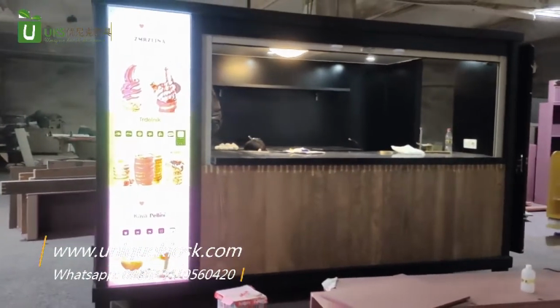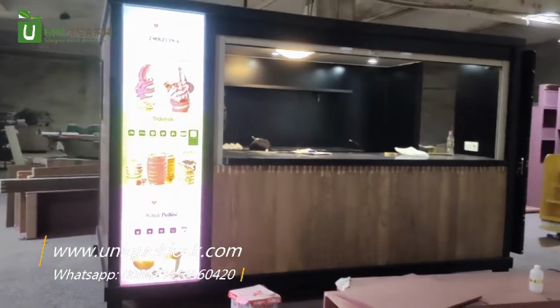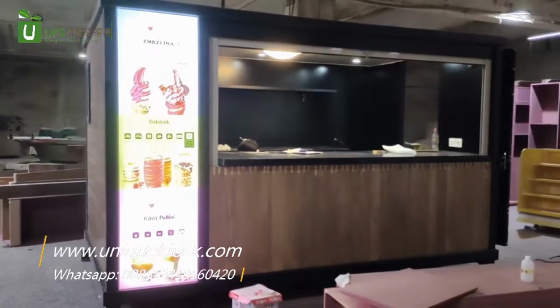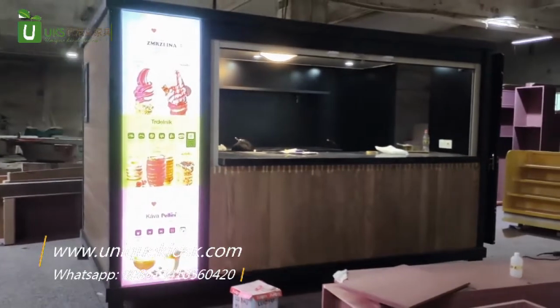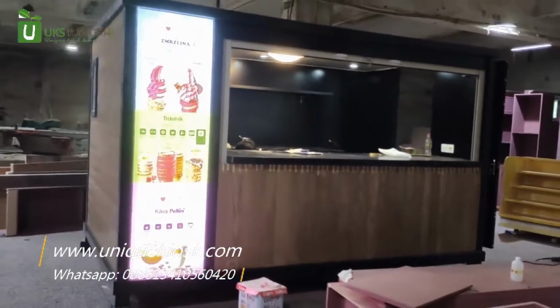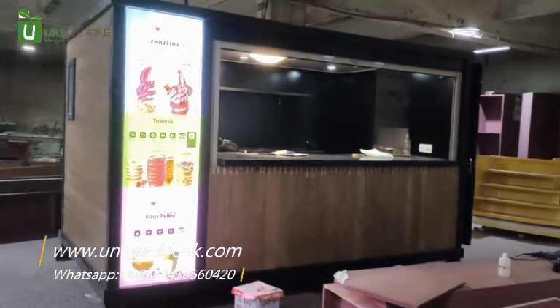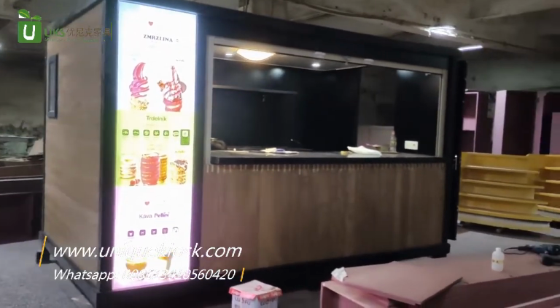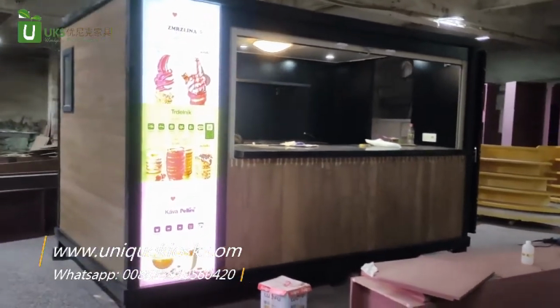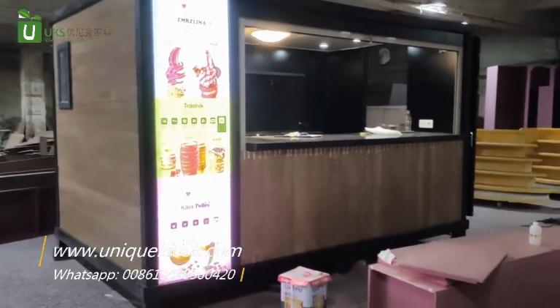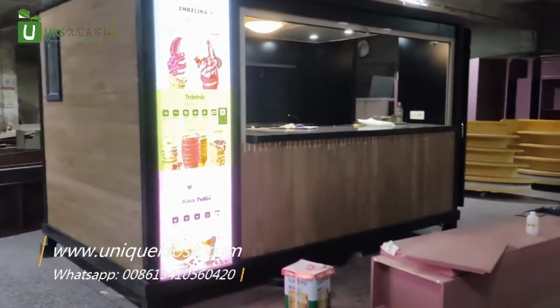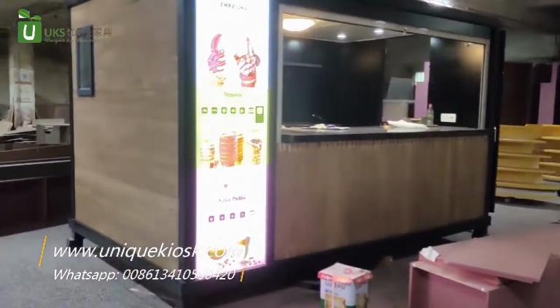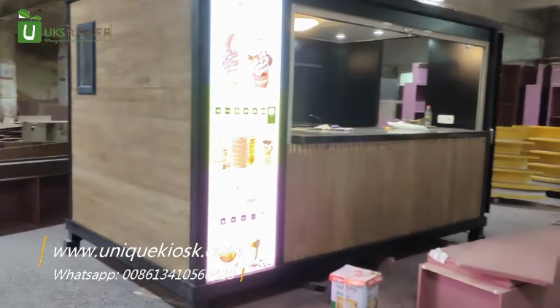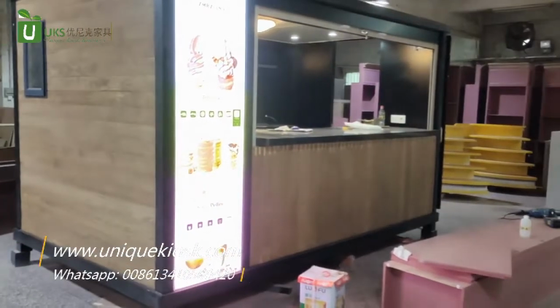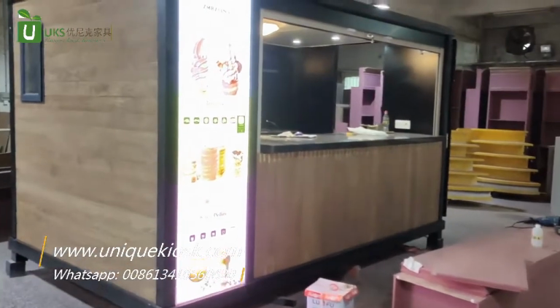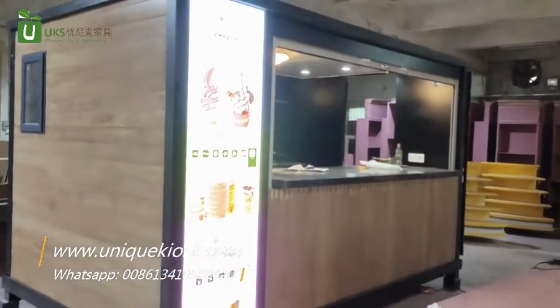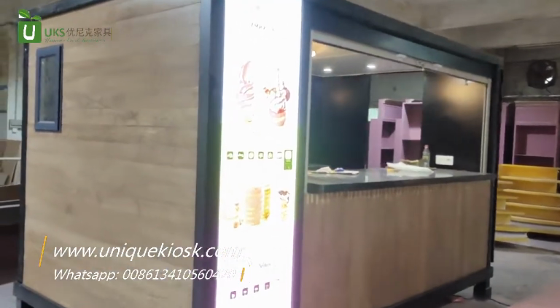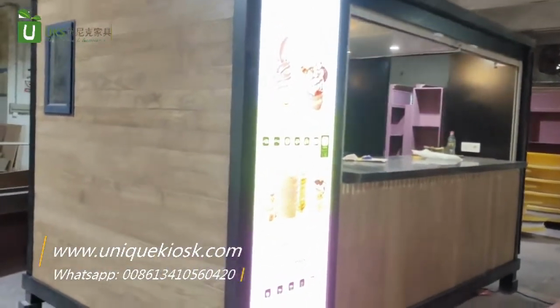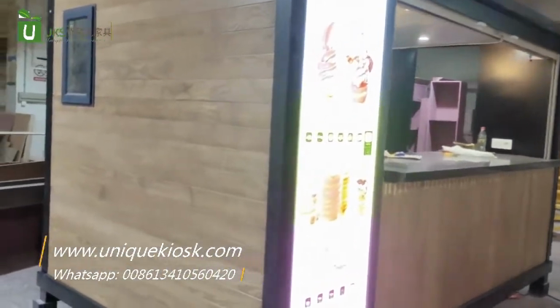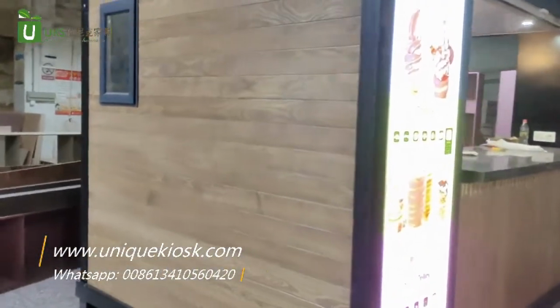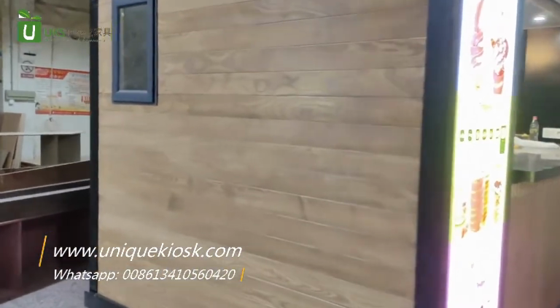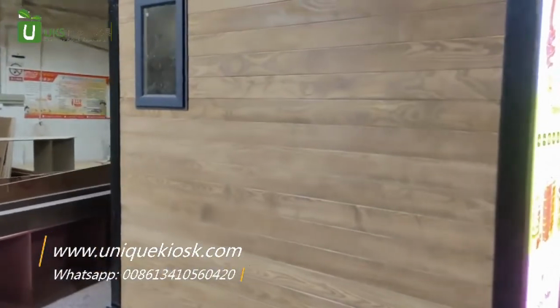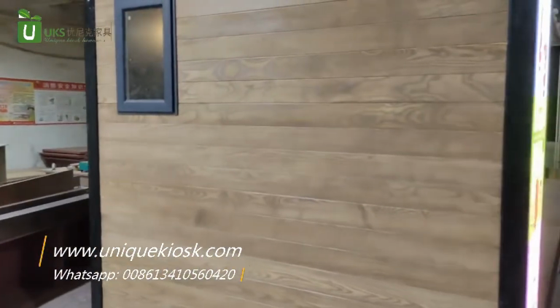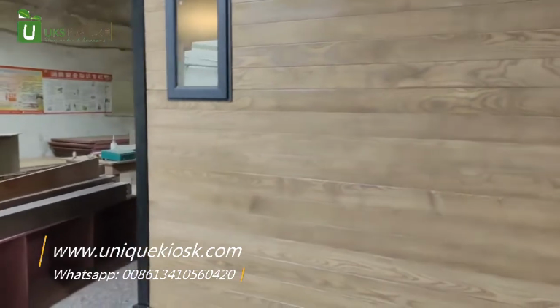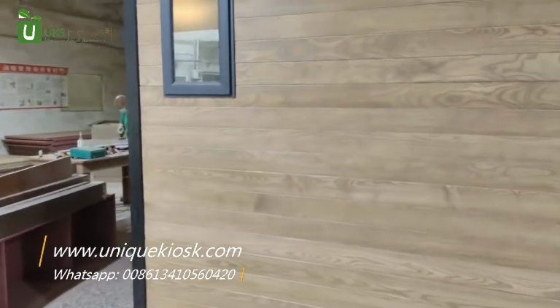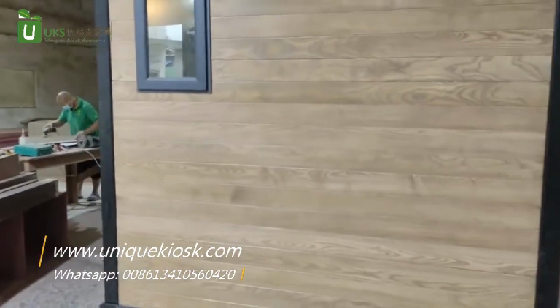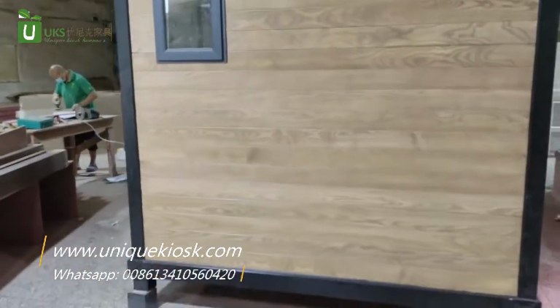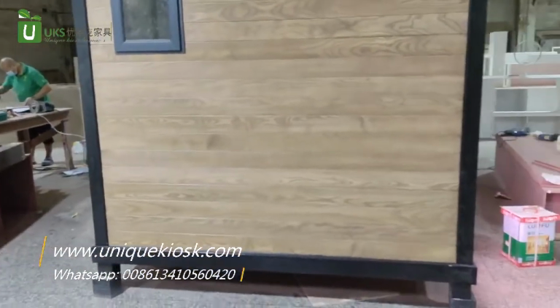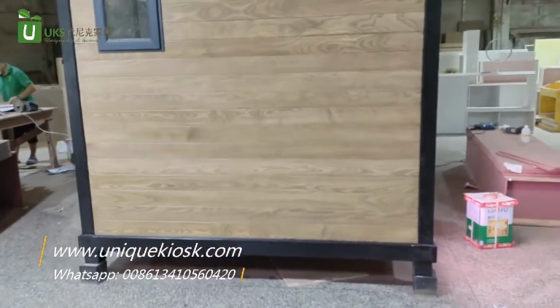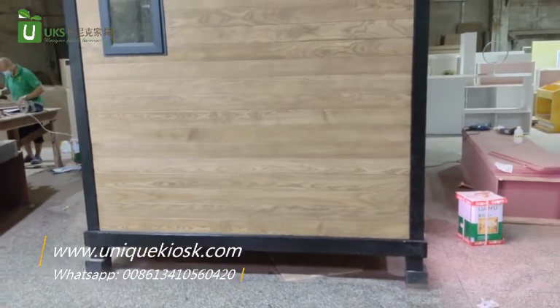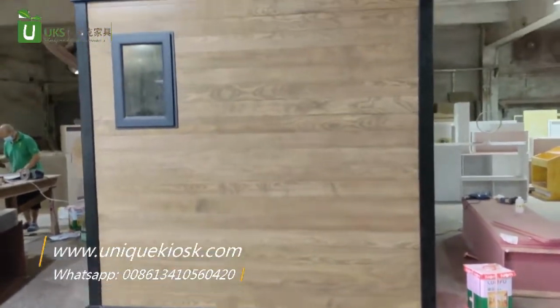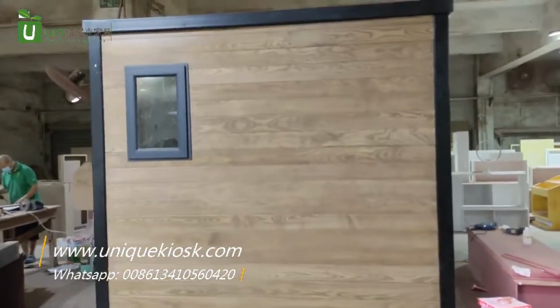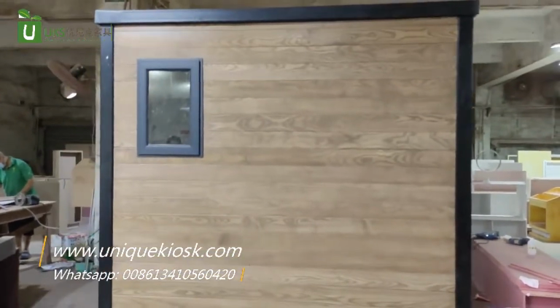The front of the outdoor kiosk is solid wood board and it is a soft film night box. This is a window for air.